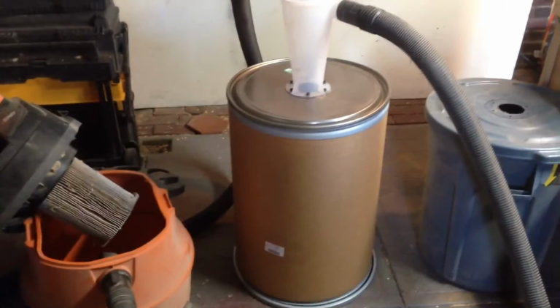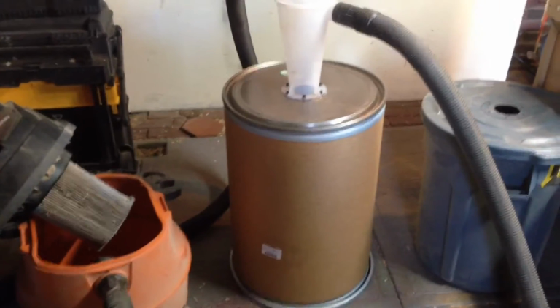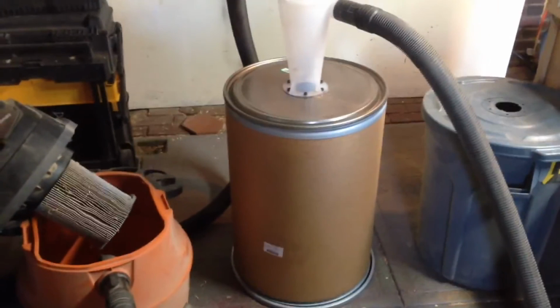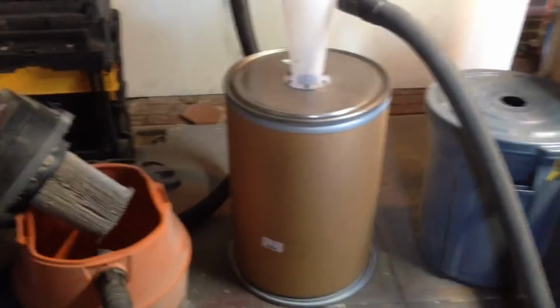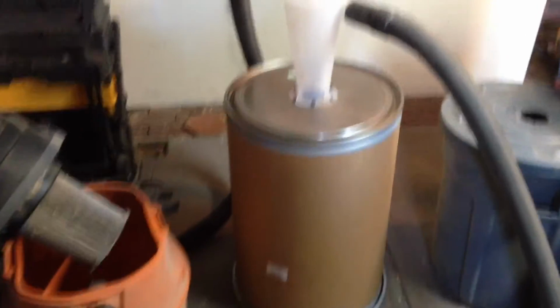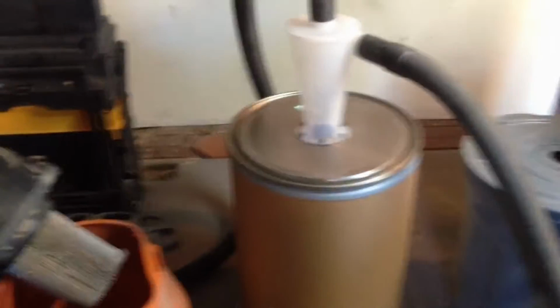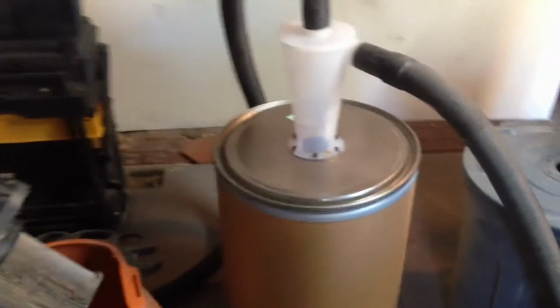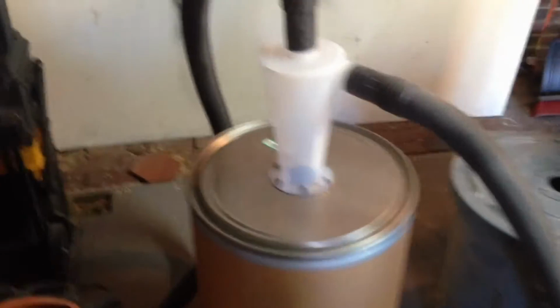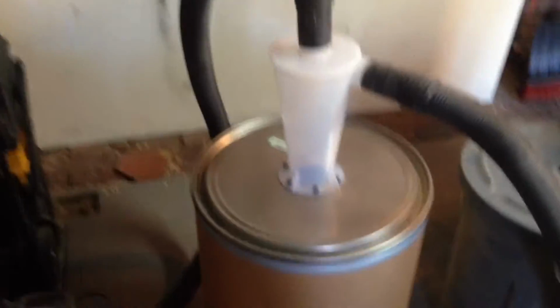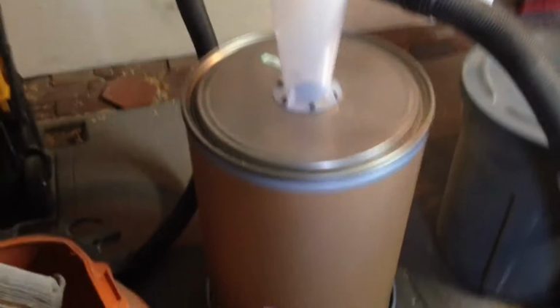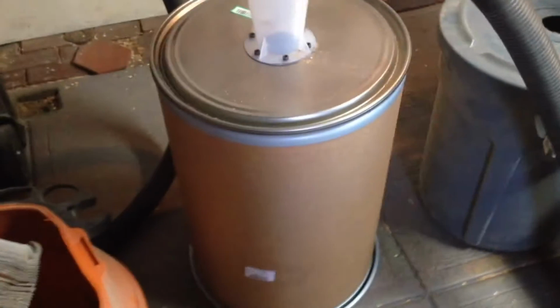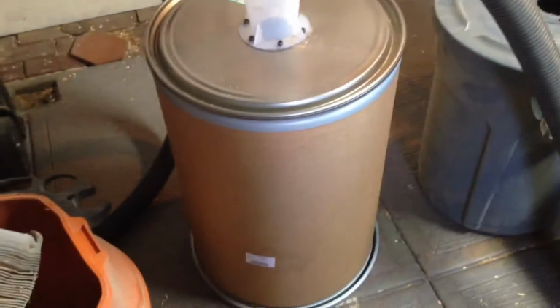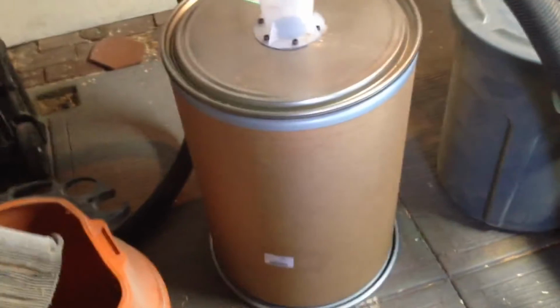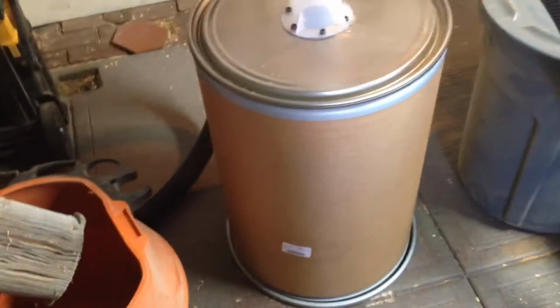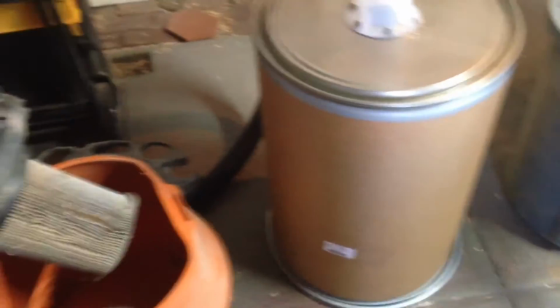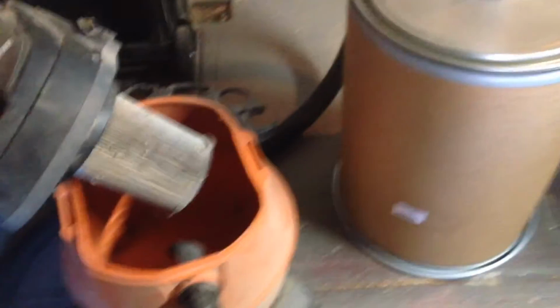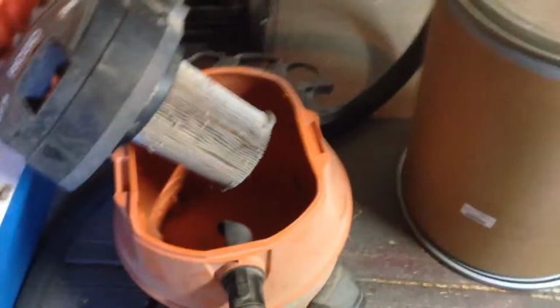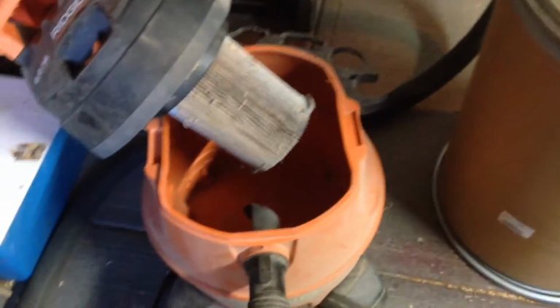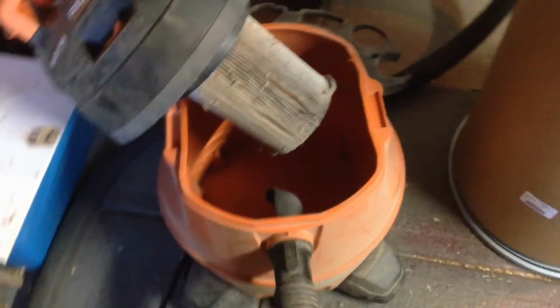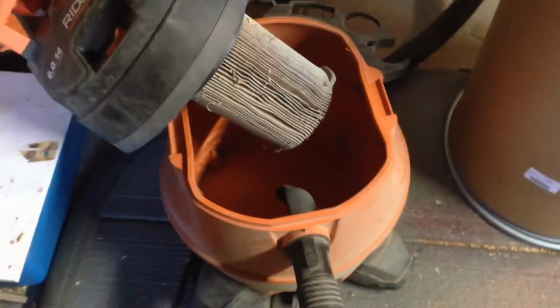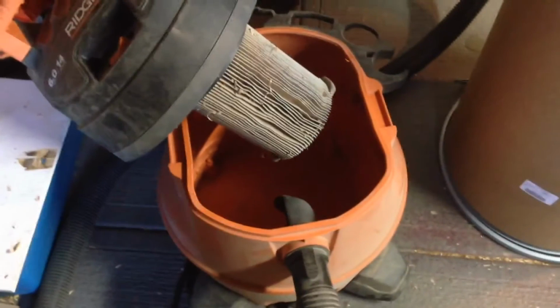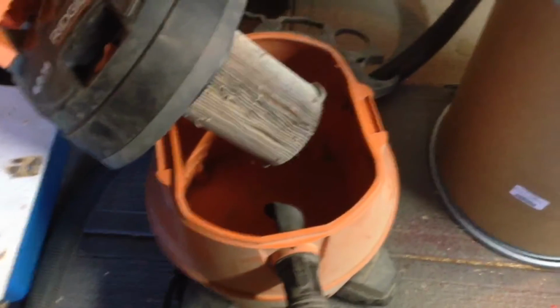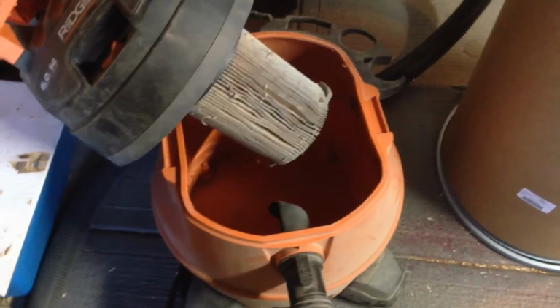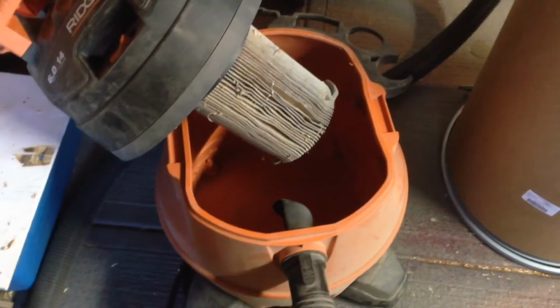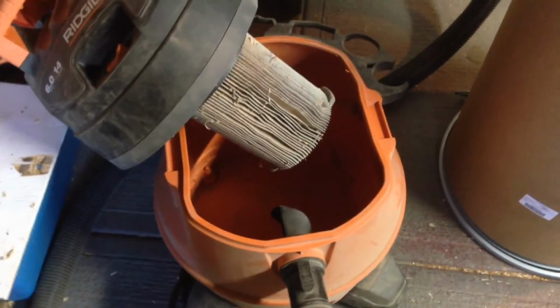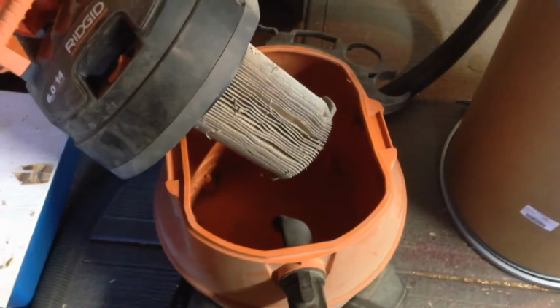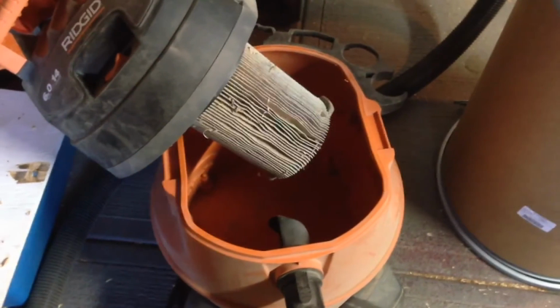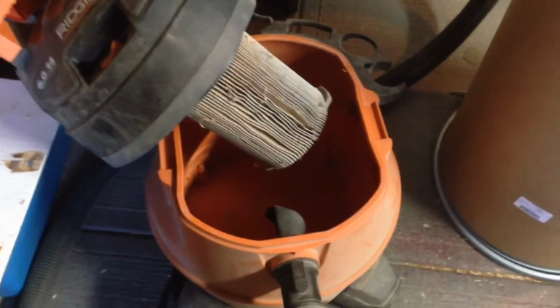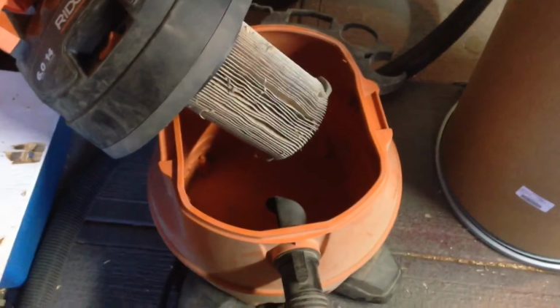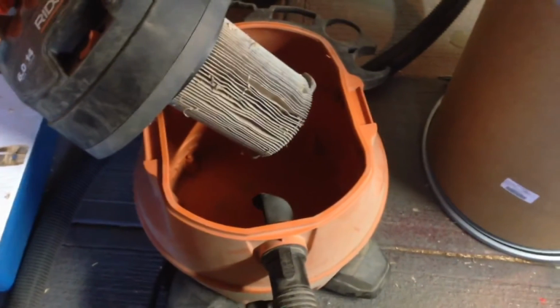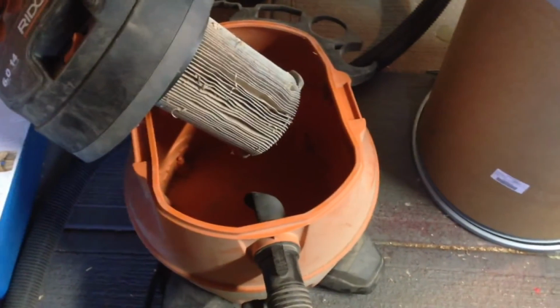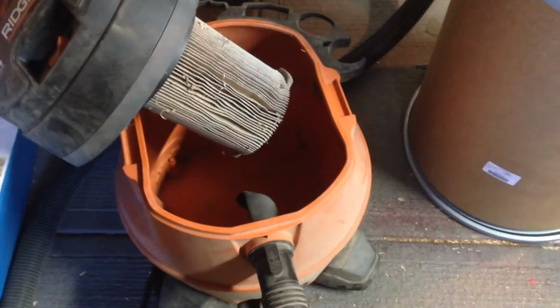I just put together my cyclone dust separator. I'm using a 6 horsepower rigid shop vac with a 14 gallon canister.